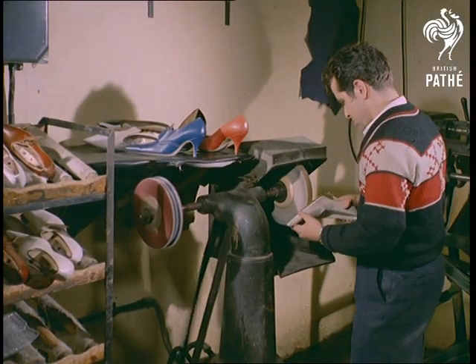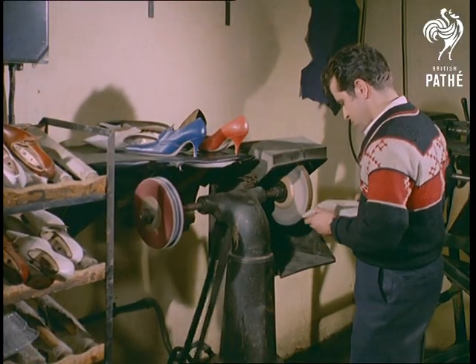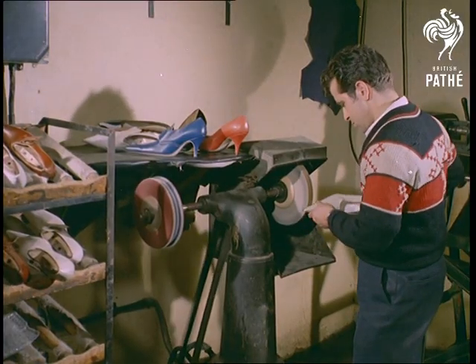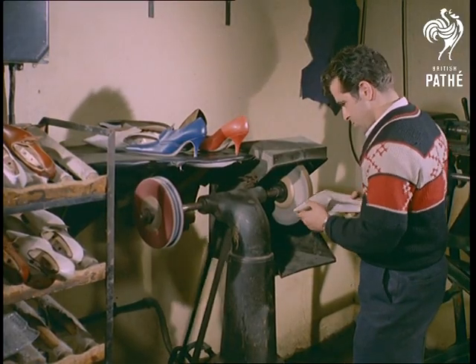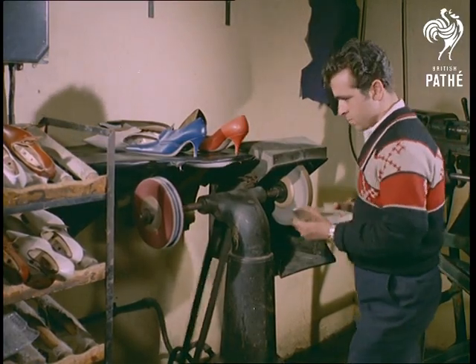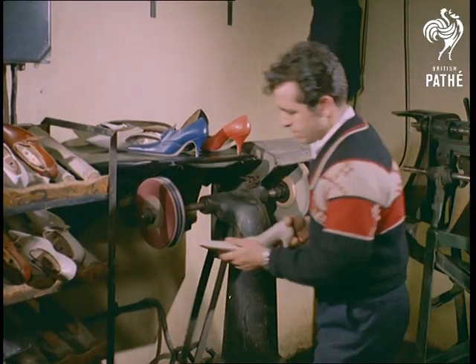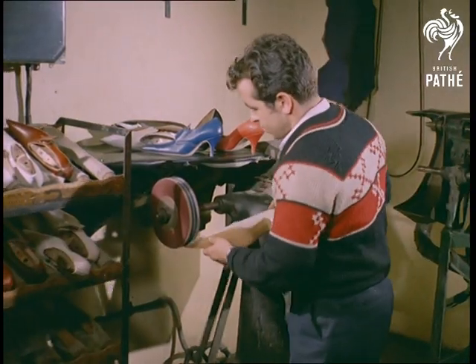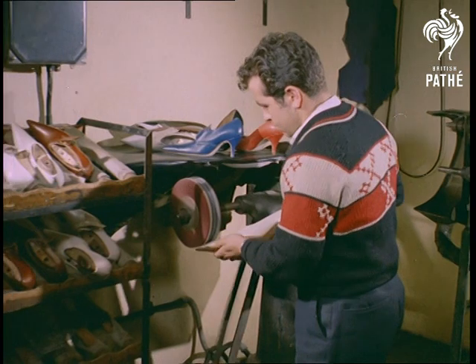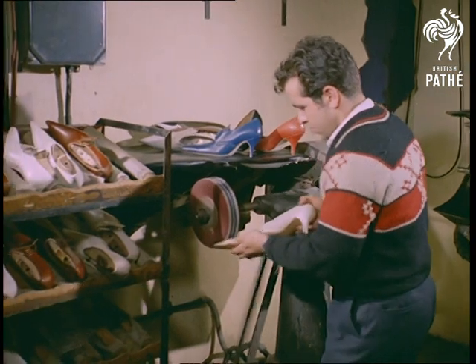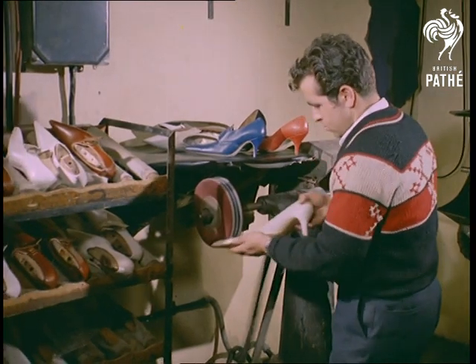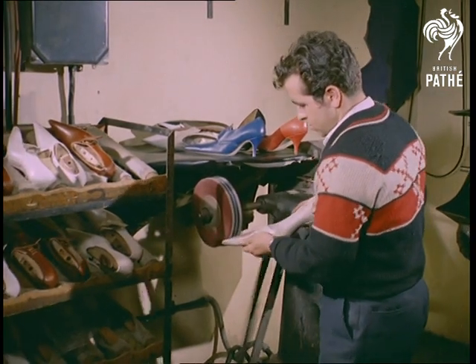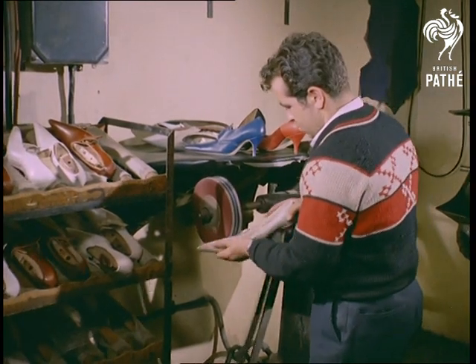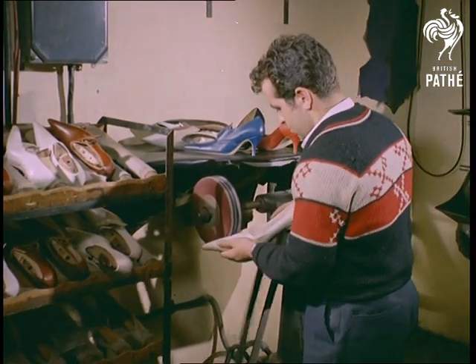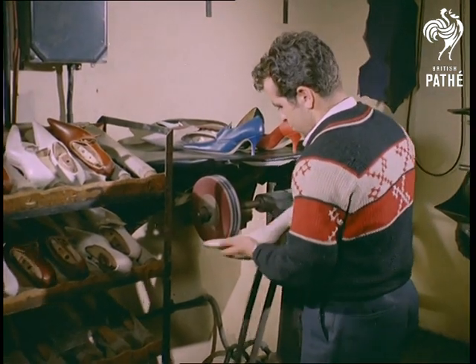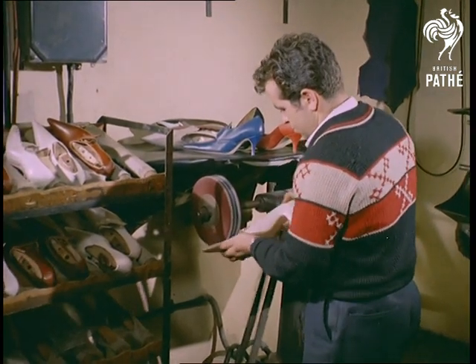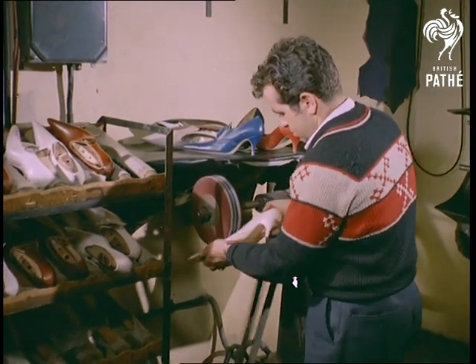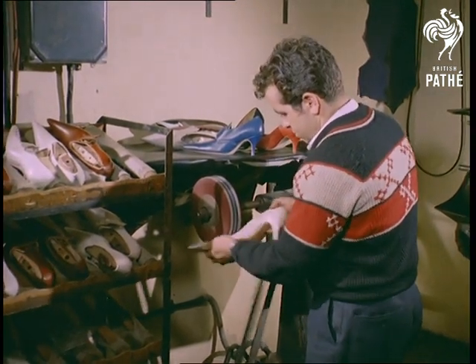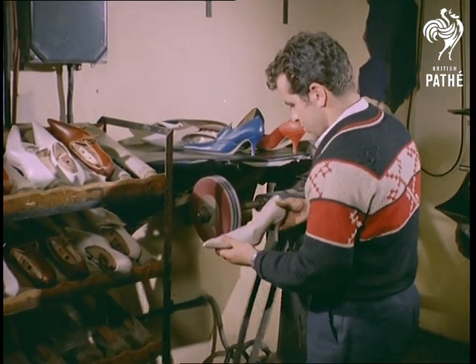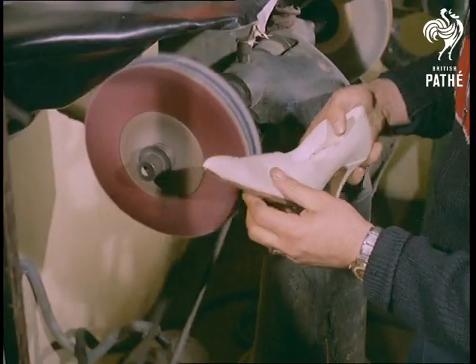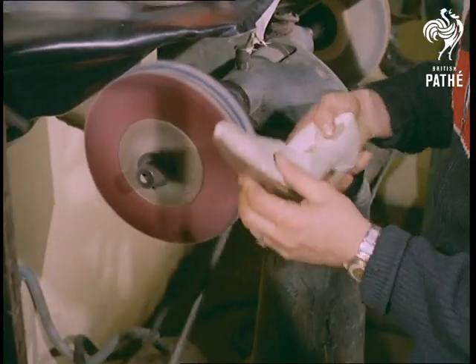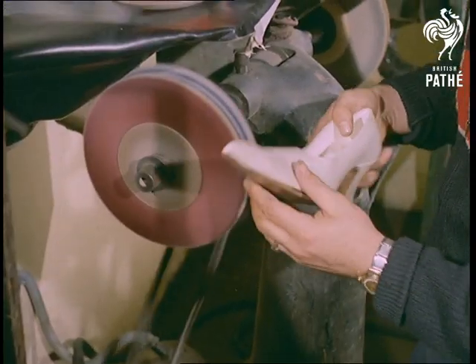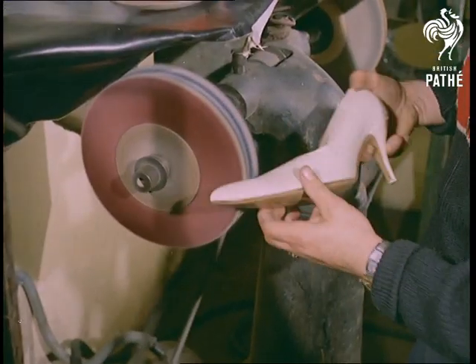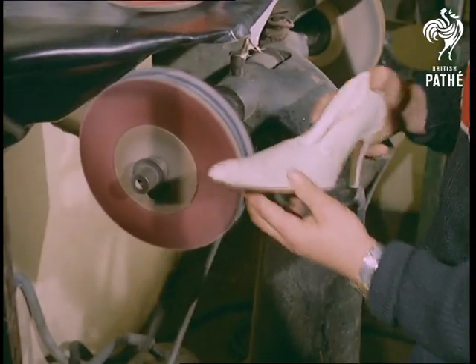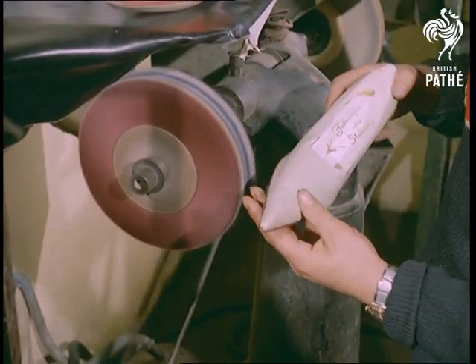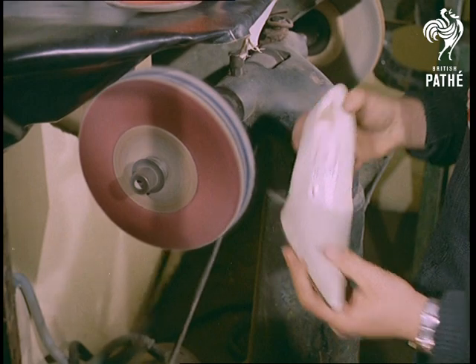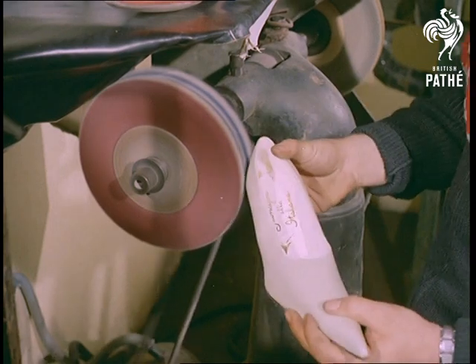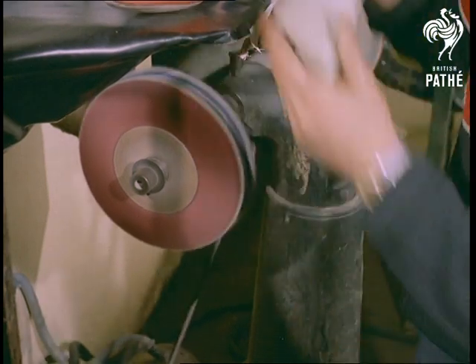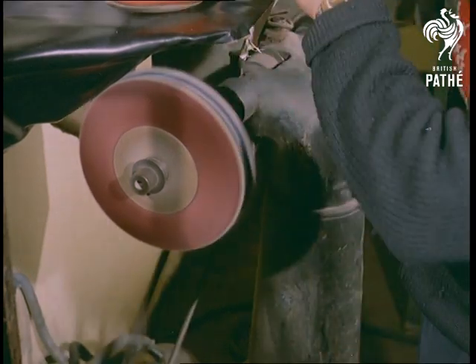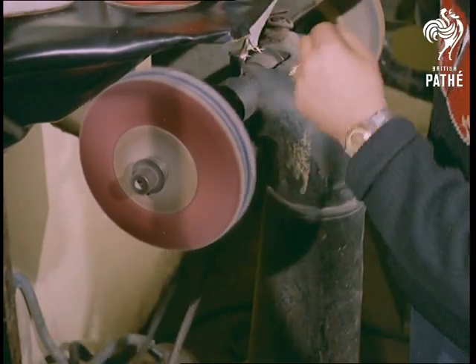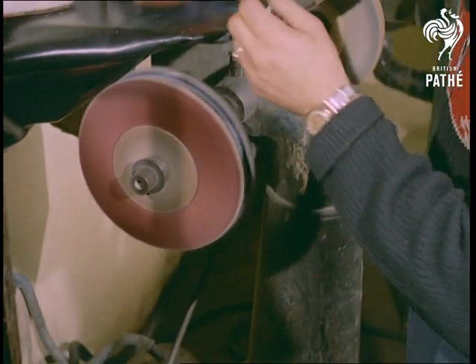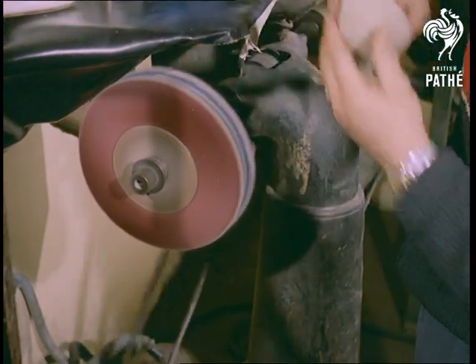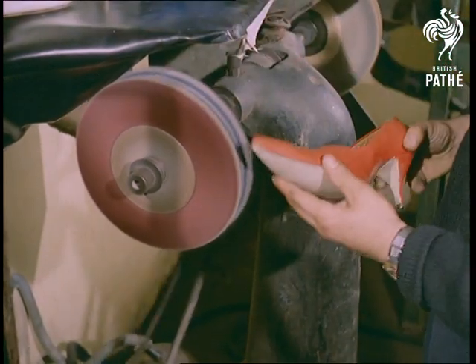Finishing touches are made by a buffing machine, and the shoe is ready for fitting. This is obviously one of the more conservative styles — the point's rather blunted. The squares, perhaps.